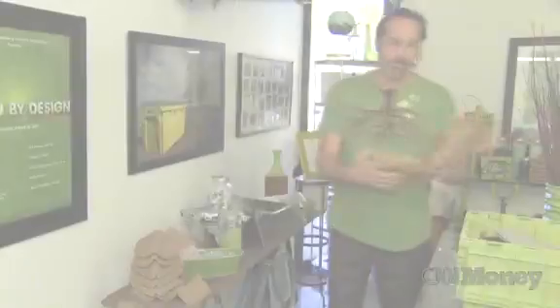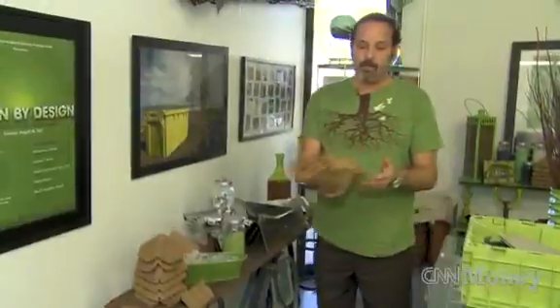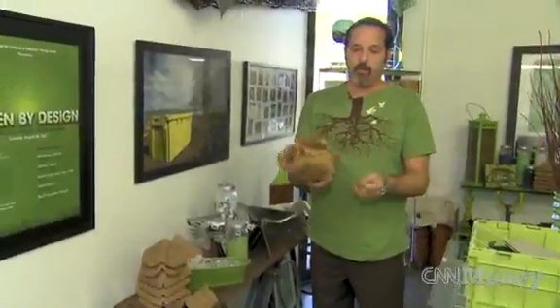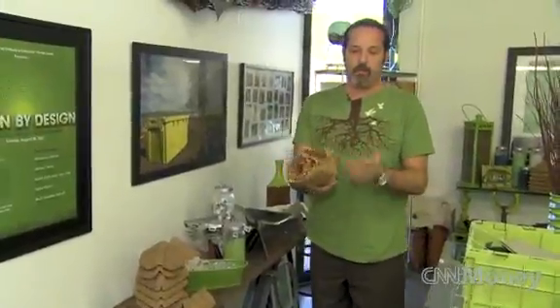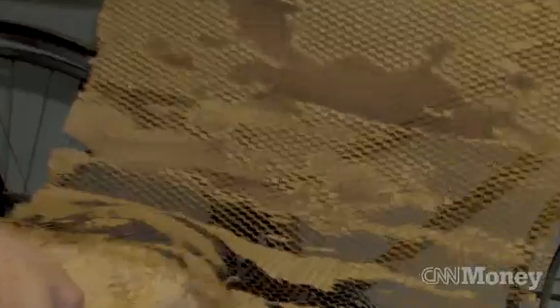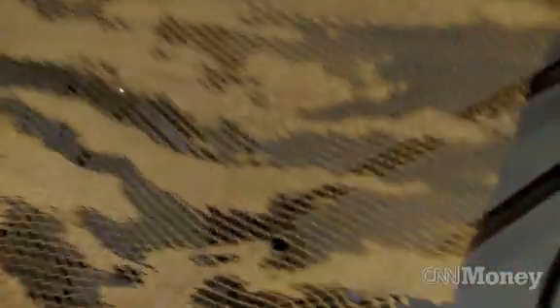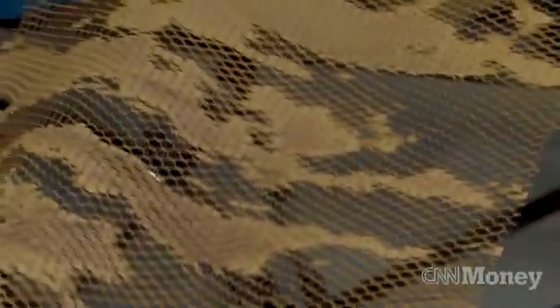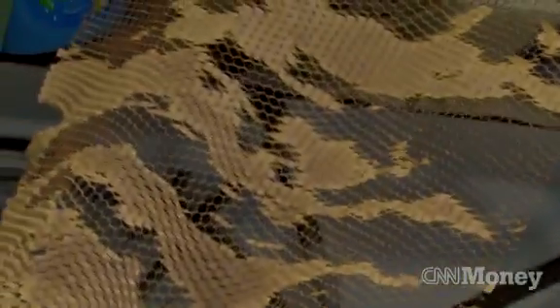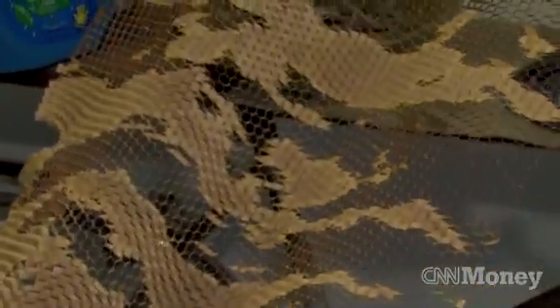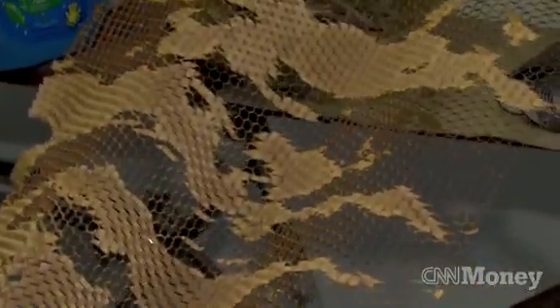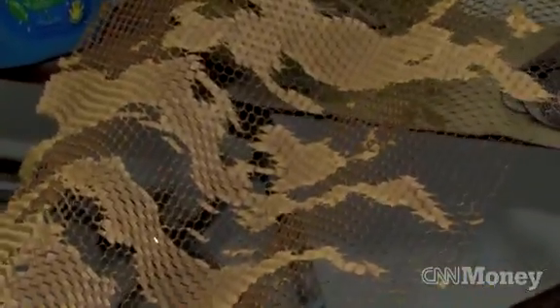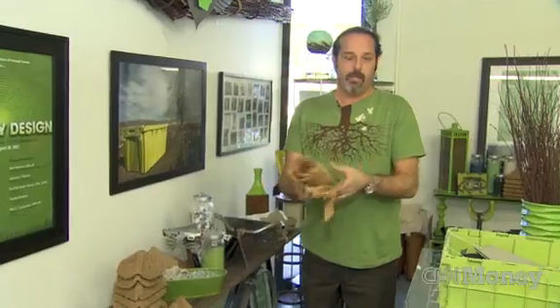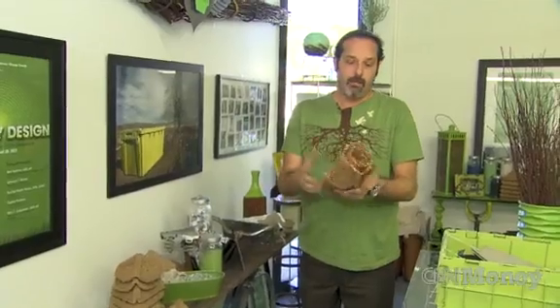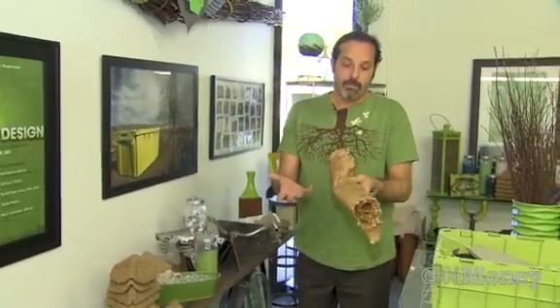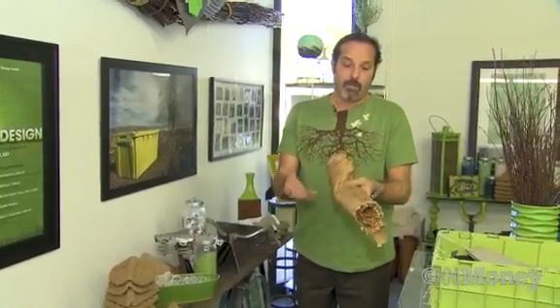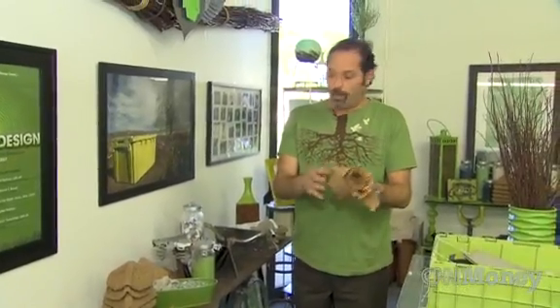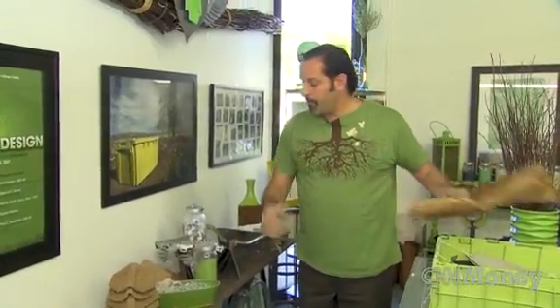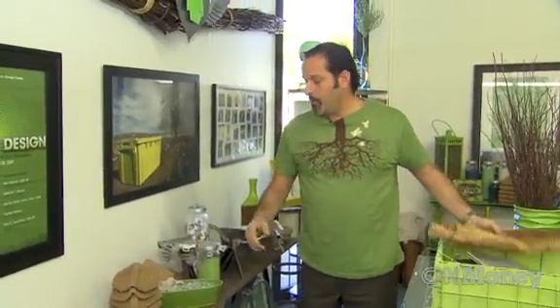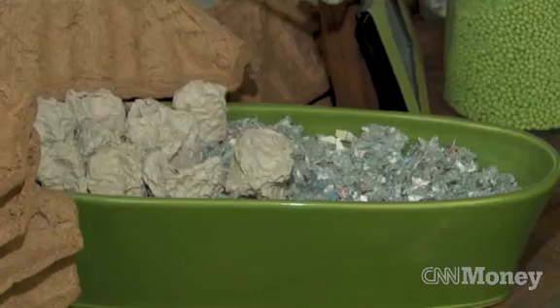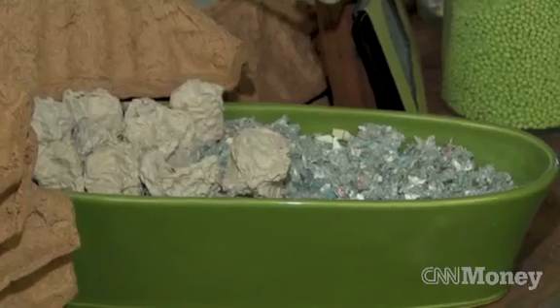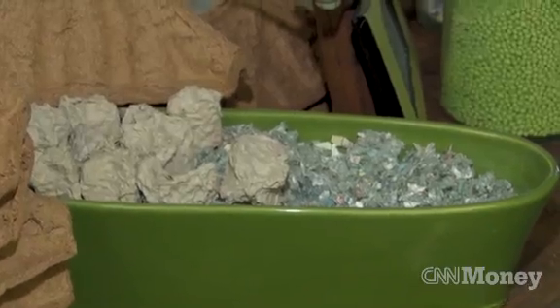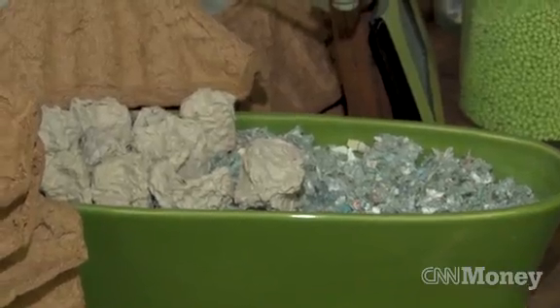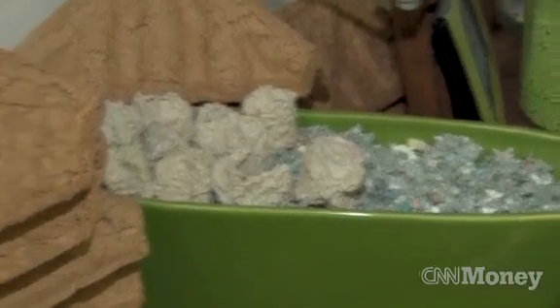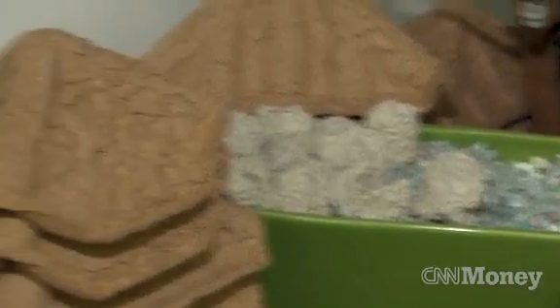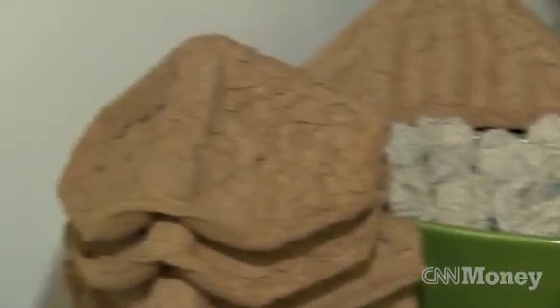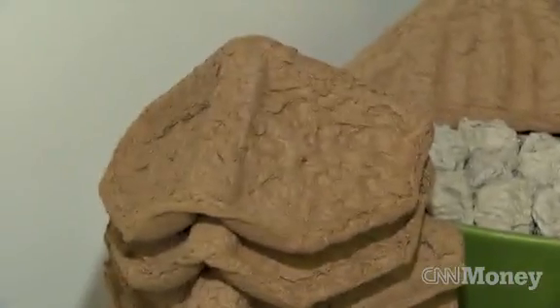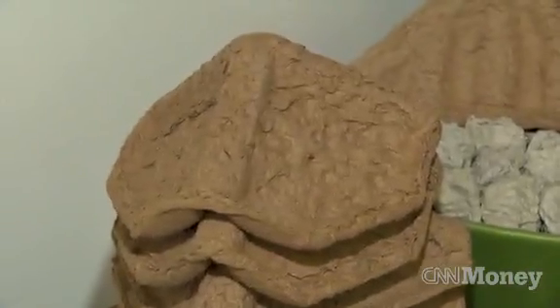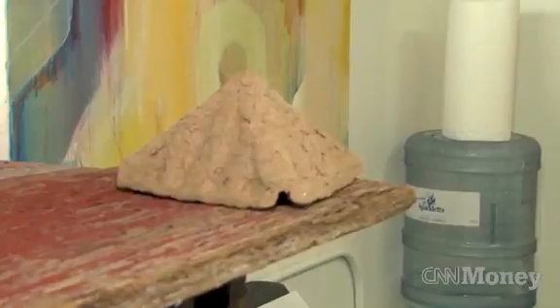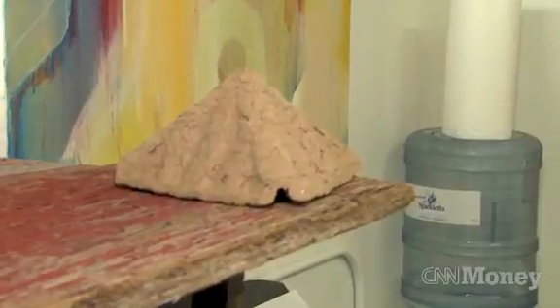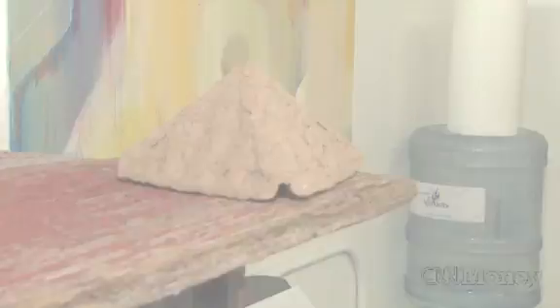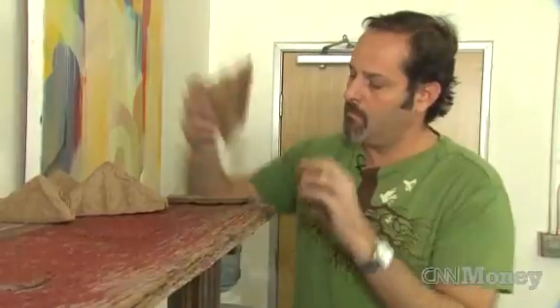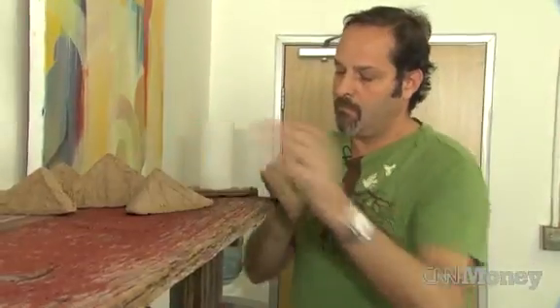We sell a lot of this Giami paper, and when customers give it back to us, they ask what we do with it. We grind it up and make different products. One of the products made for us is the corner cap, which will help you transport things without breaking.